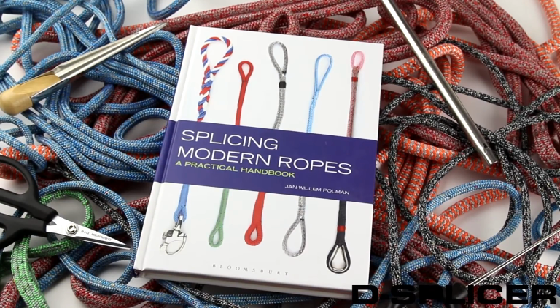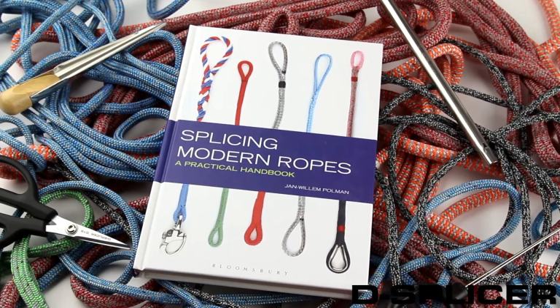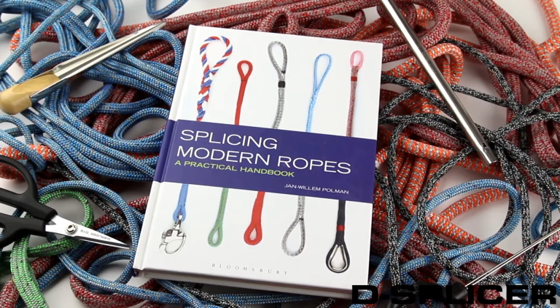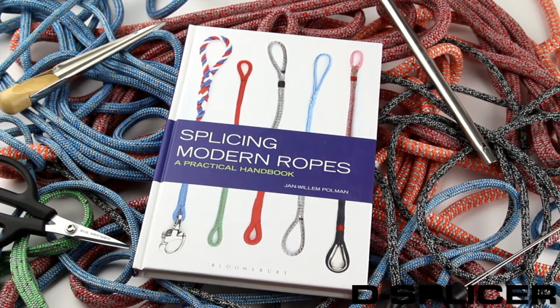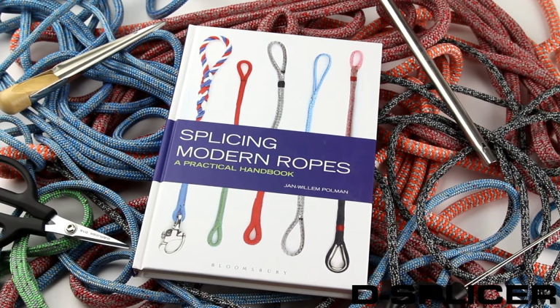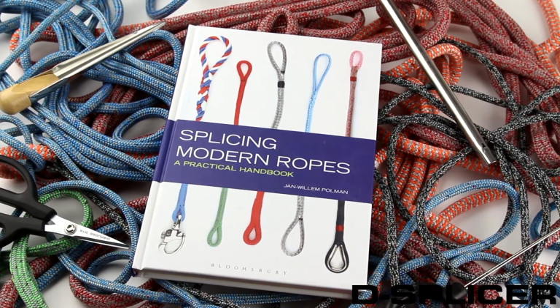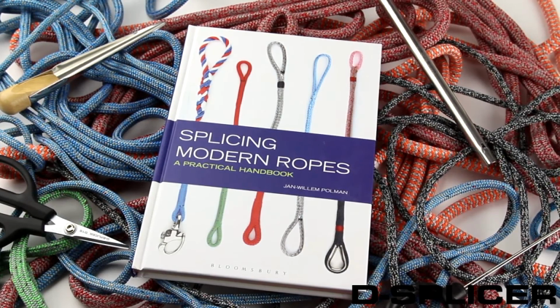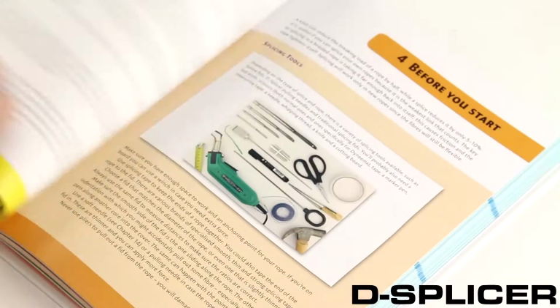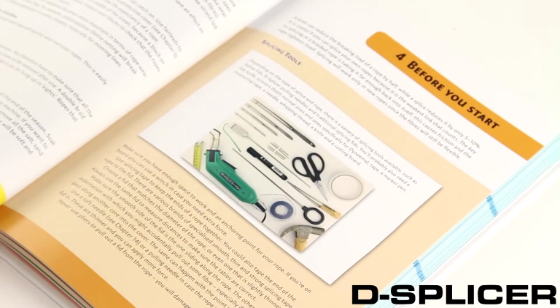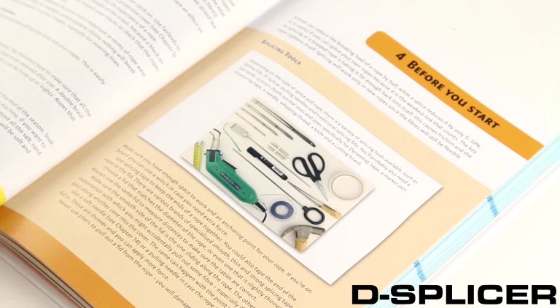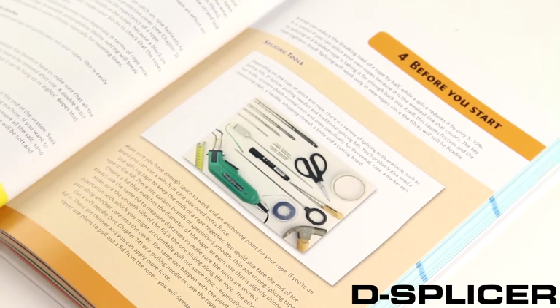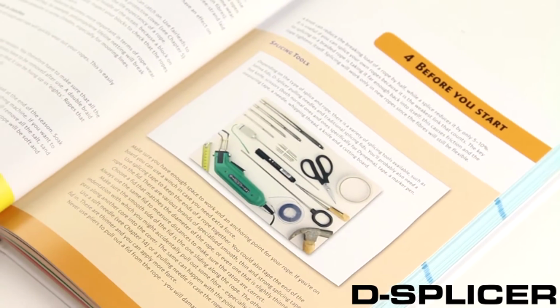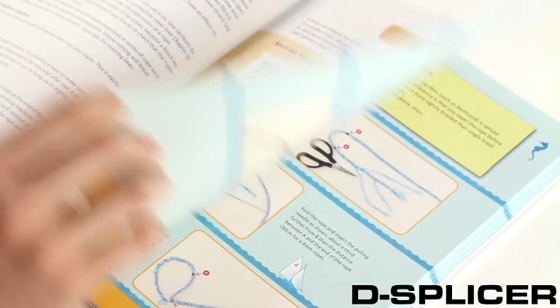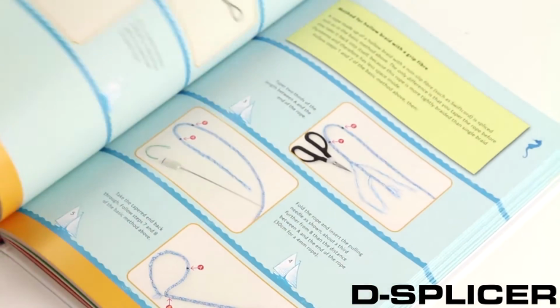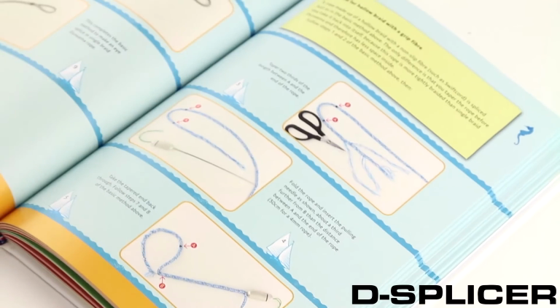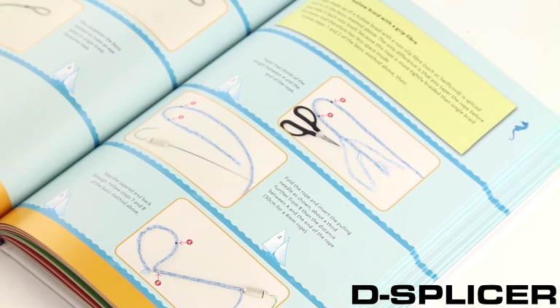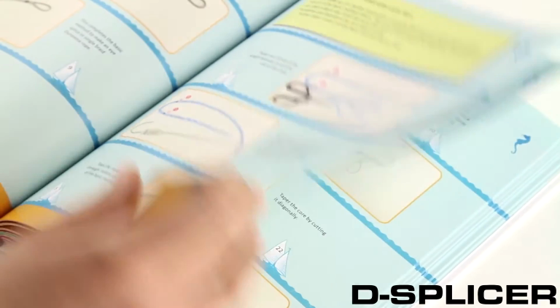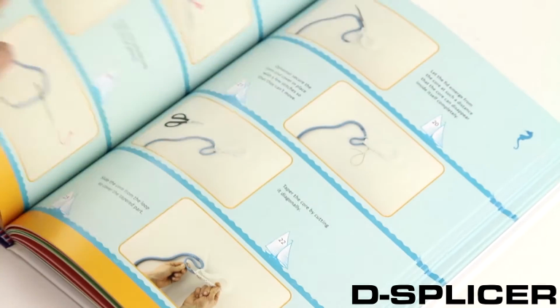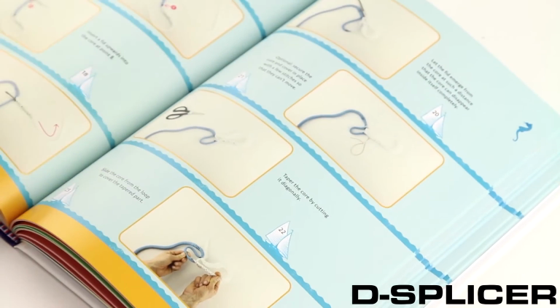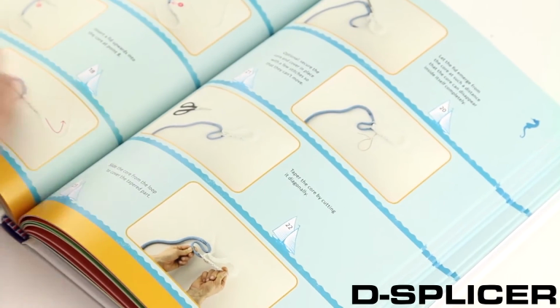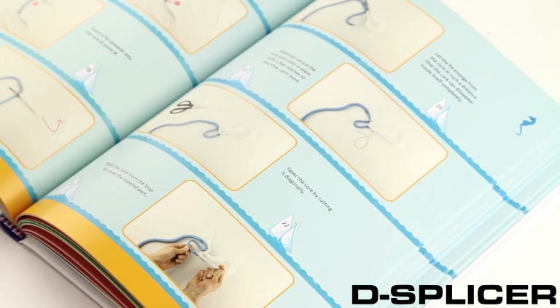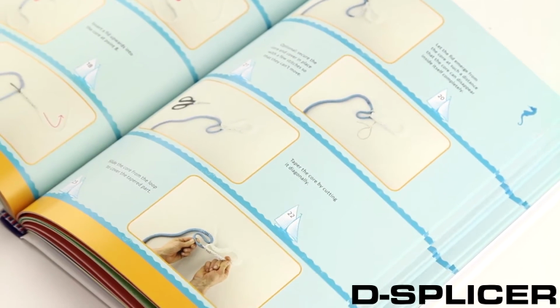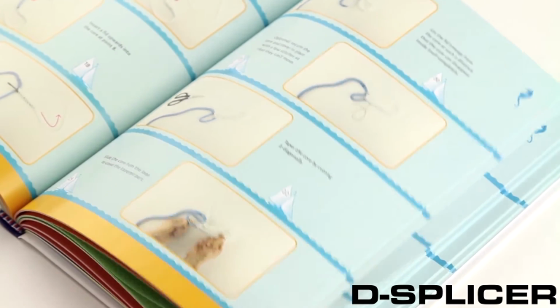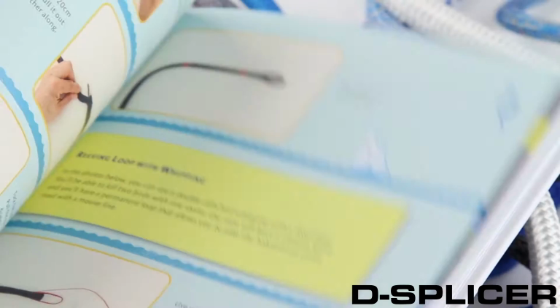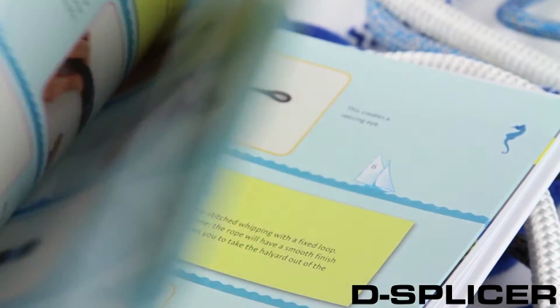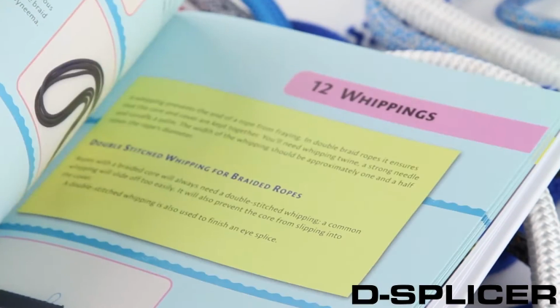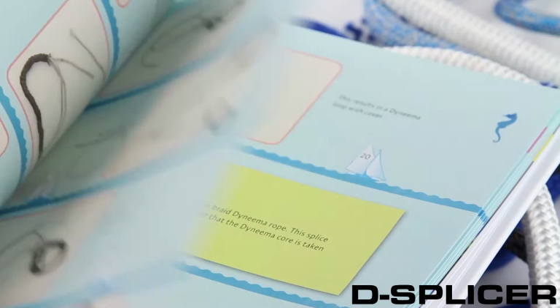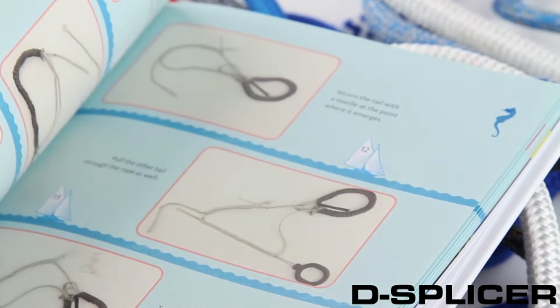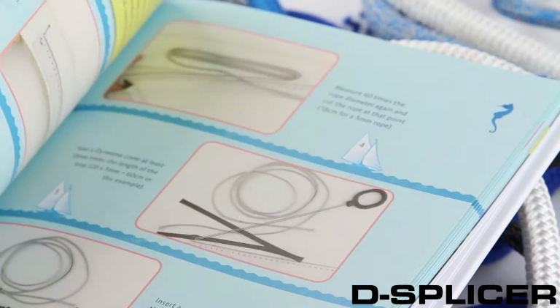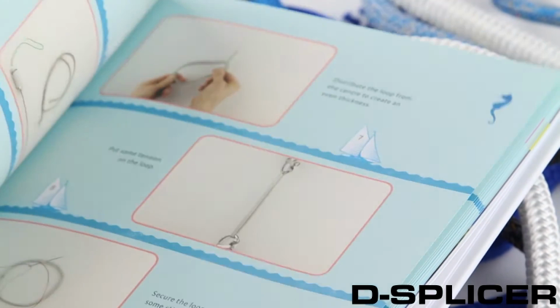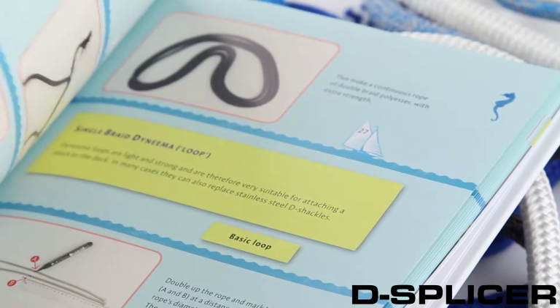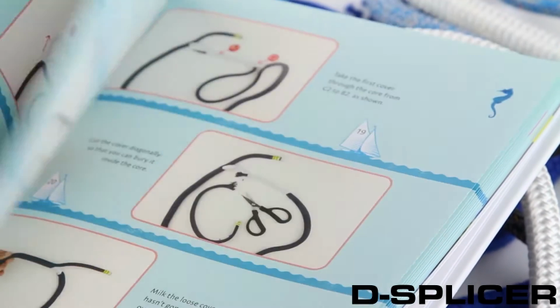Splicing Modern Ropes, a practical handbook, is a comprehensive guide for using modern ropes on board. It encourages sailors to splice their own ropes, such as dynamo and polyester.